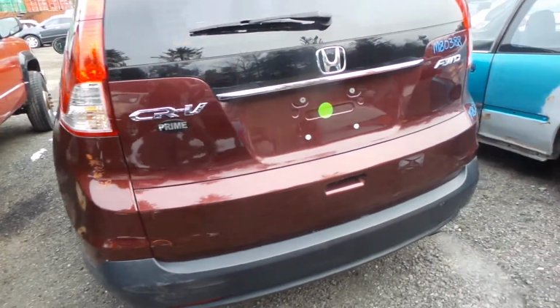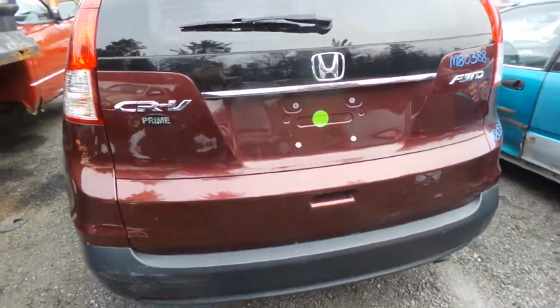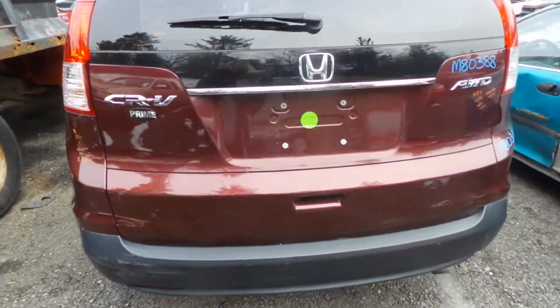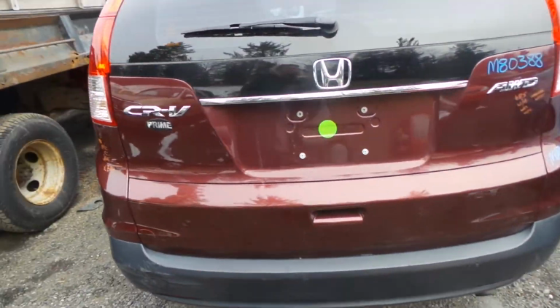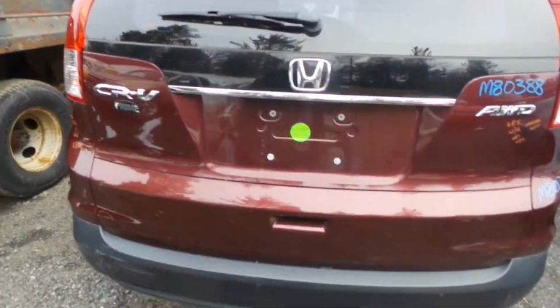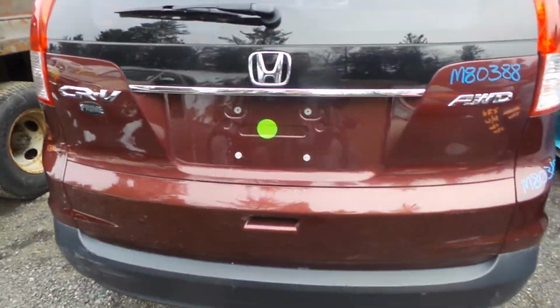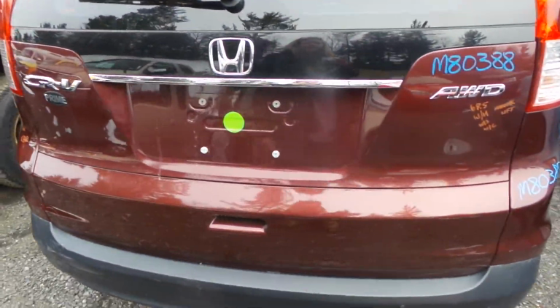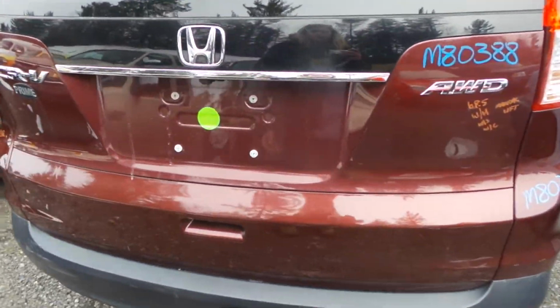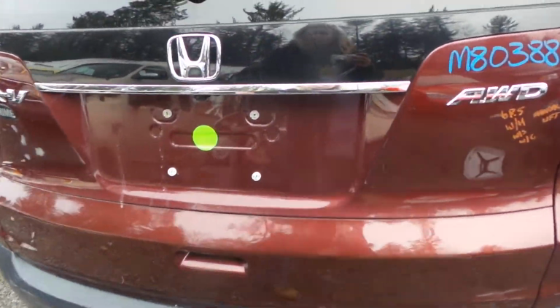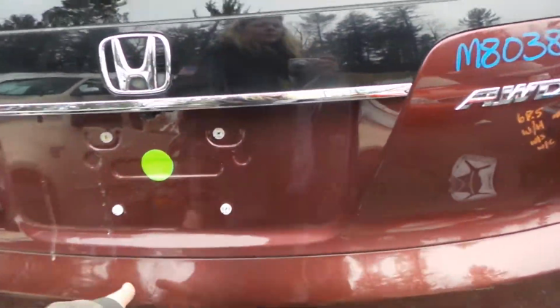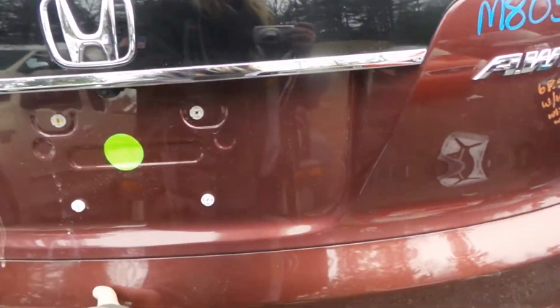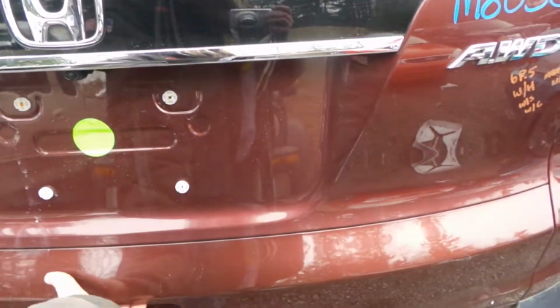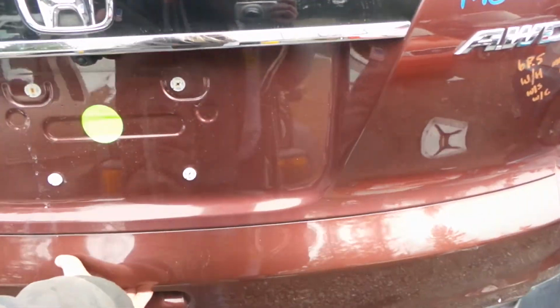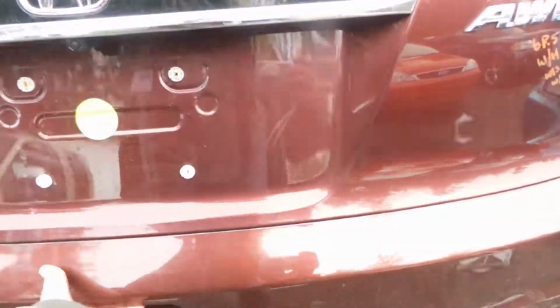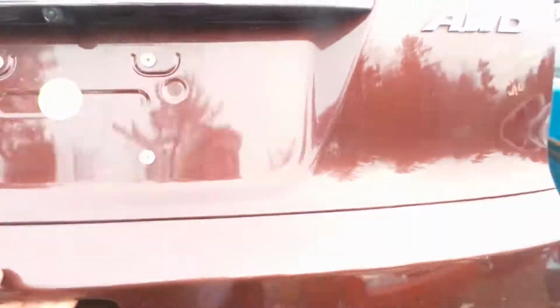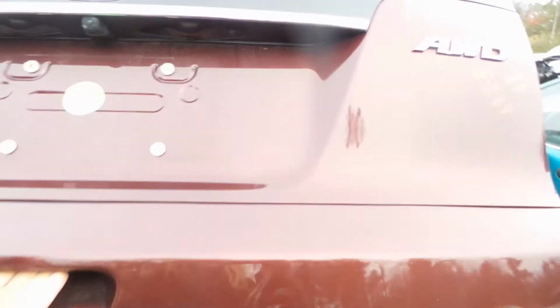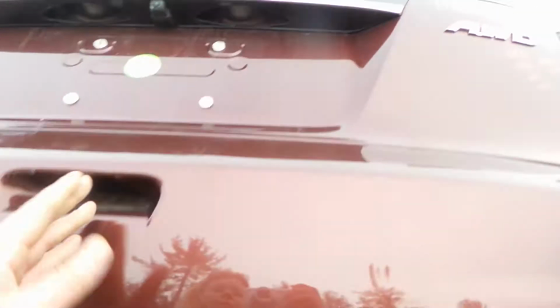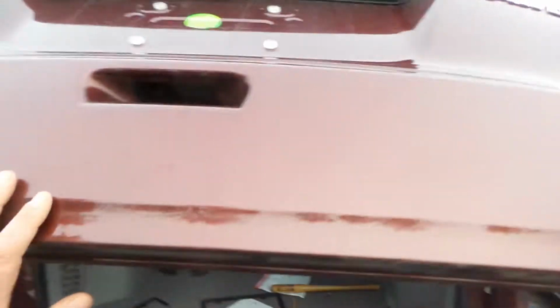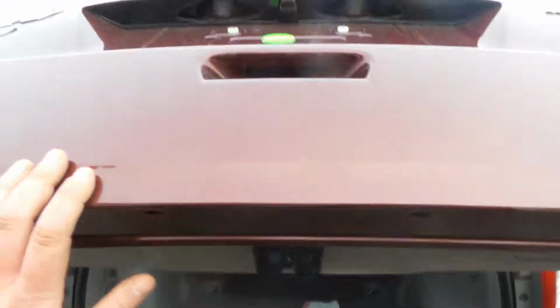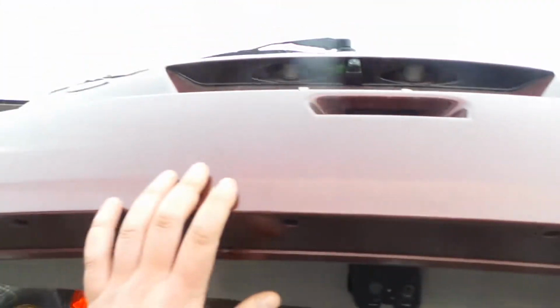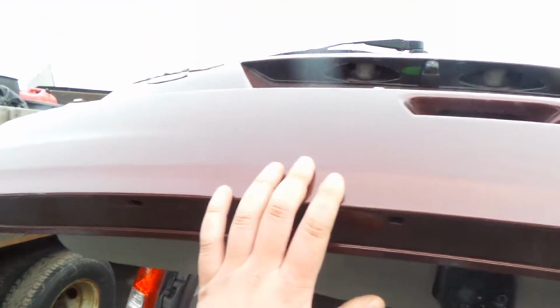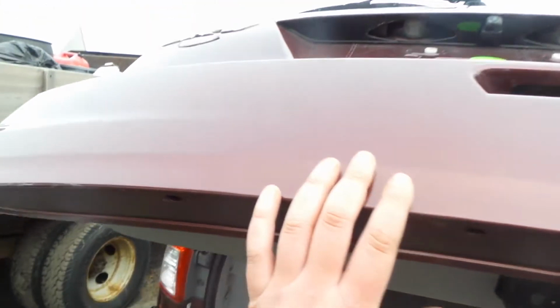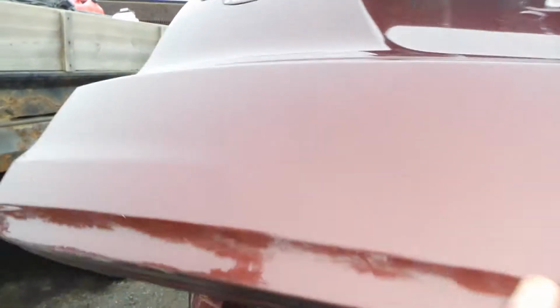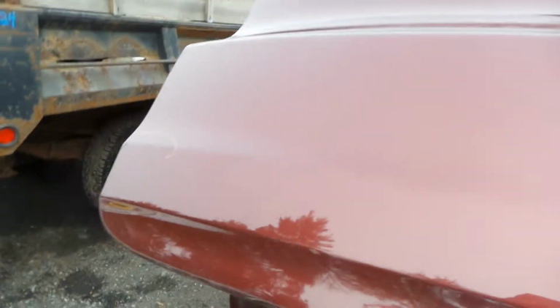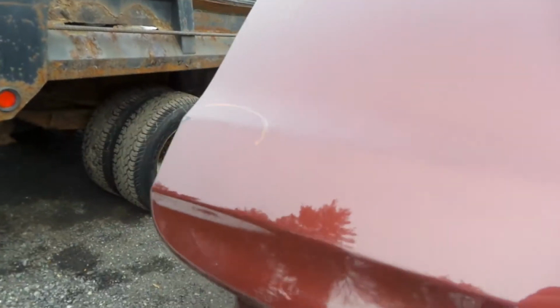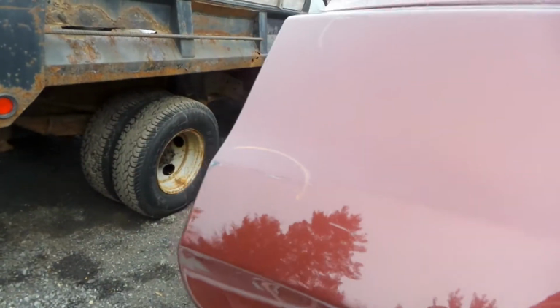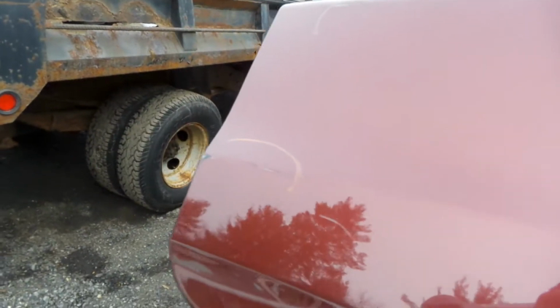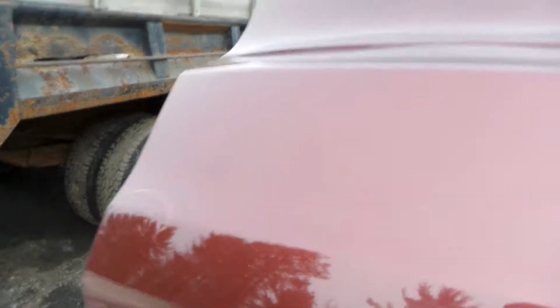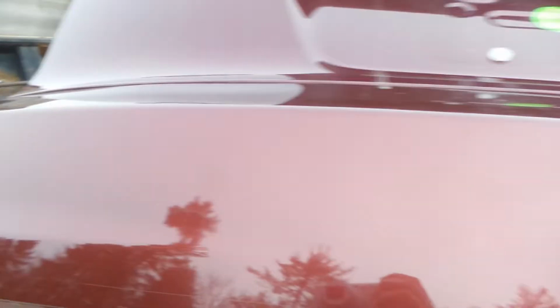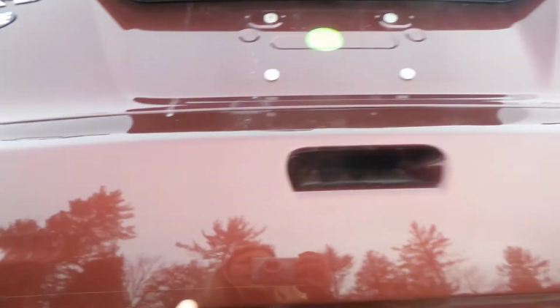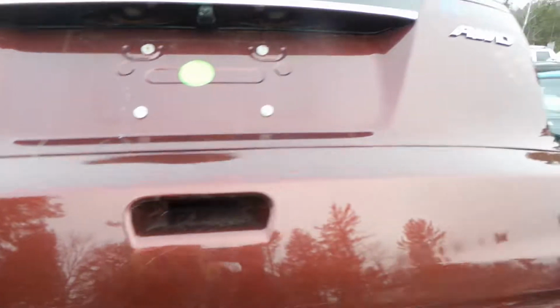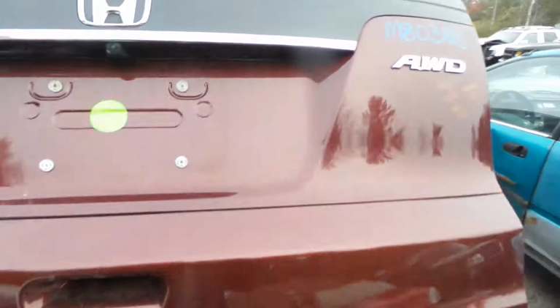We have a good manual lifting lid, comes with the hinges, the spoiler, and the camera. It does have a small ping on the edge, but that is the only damage on the lid.